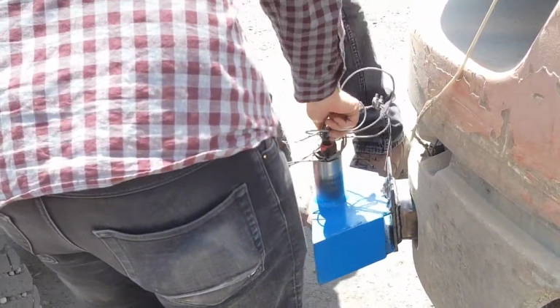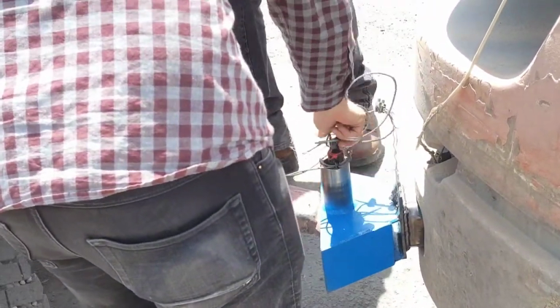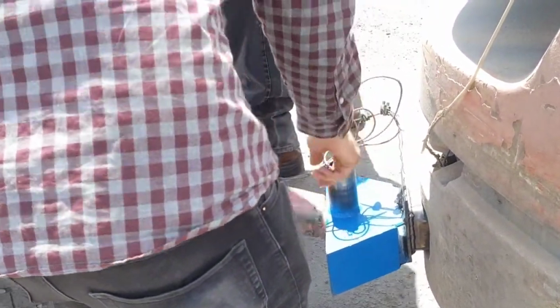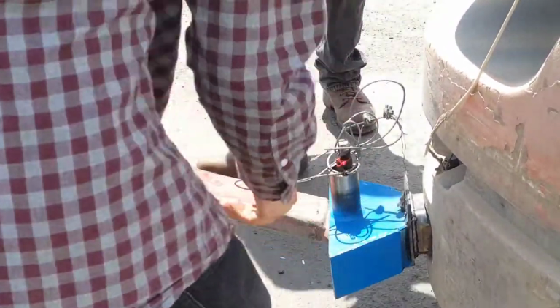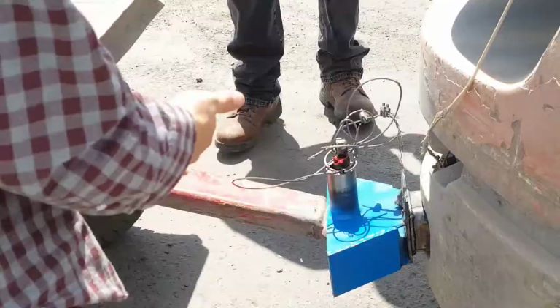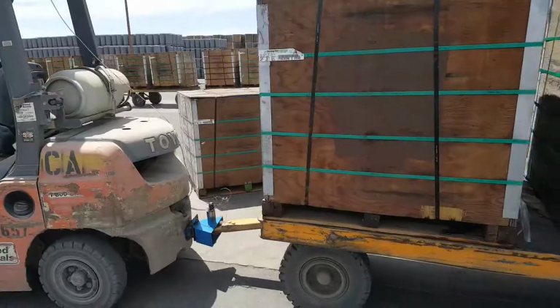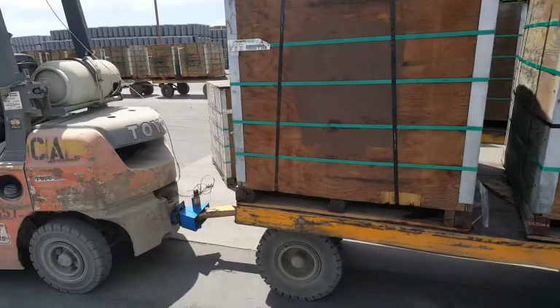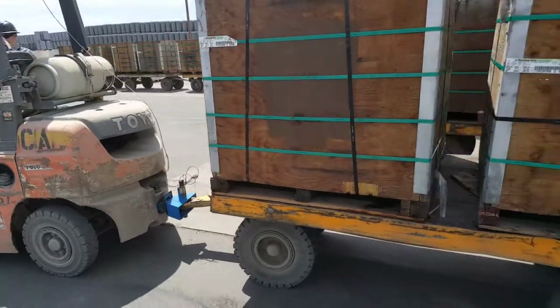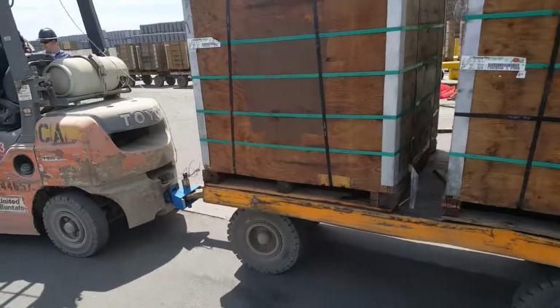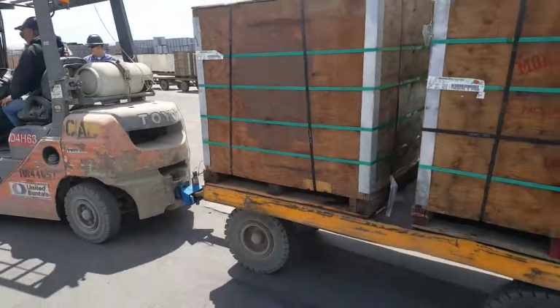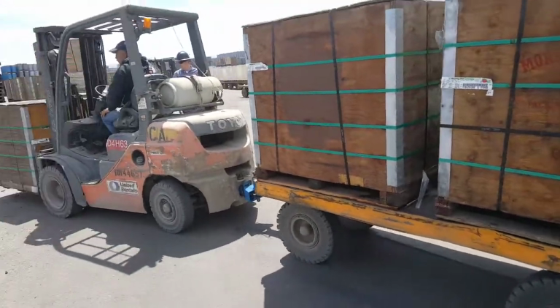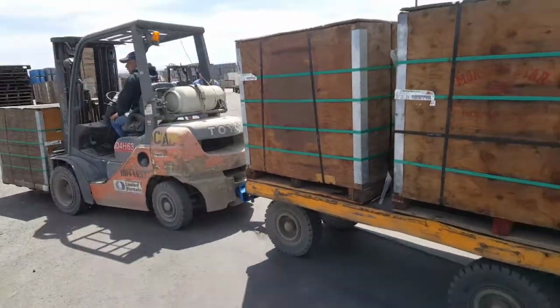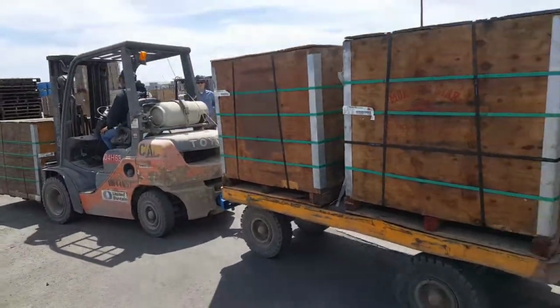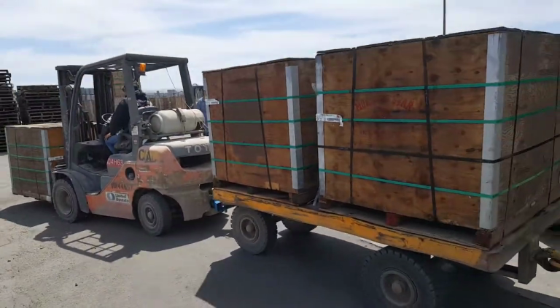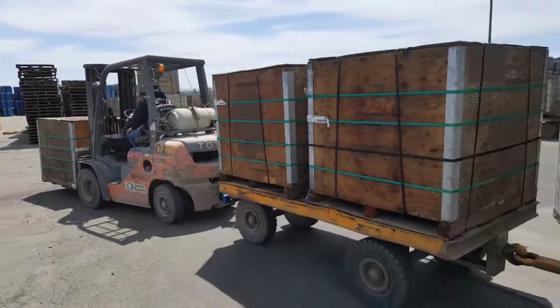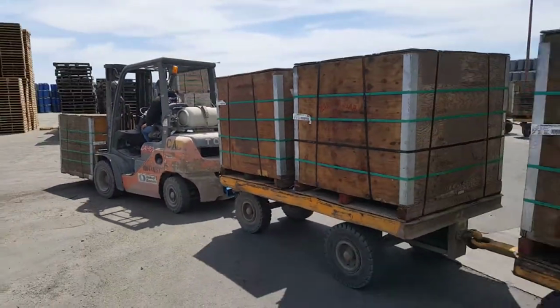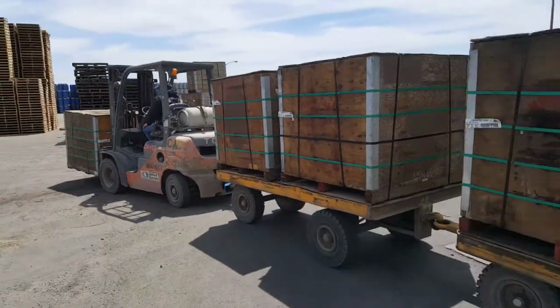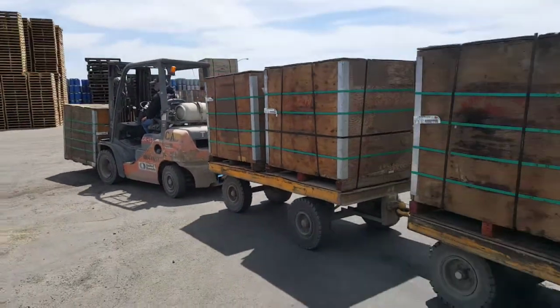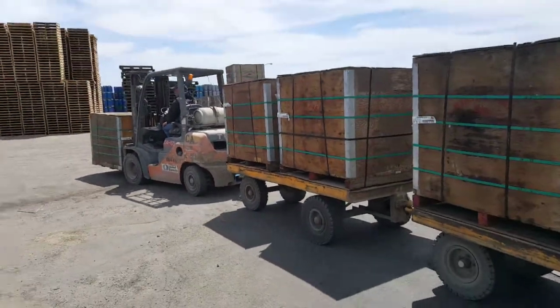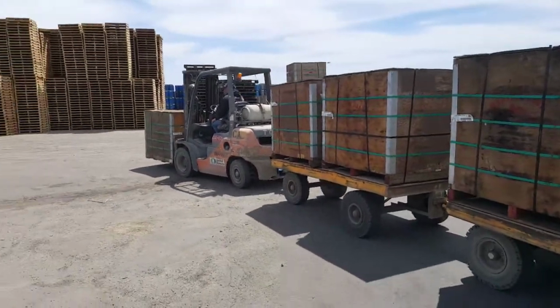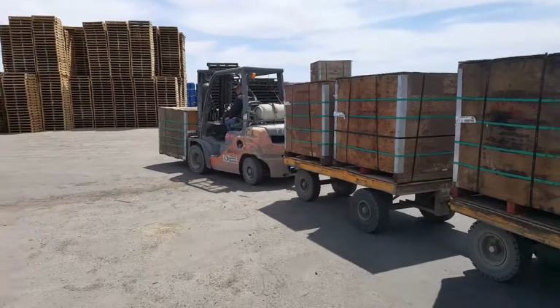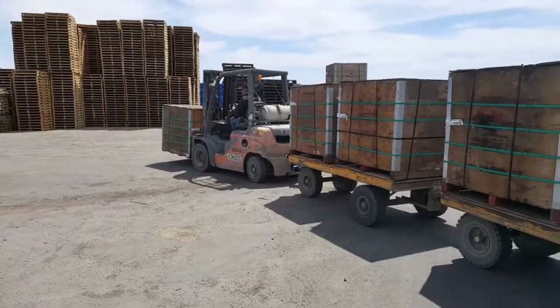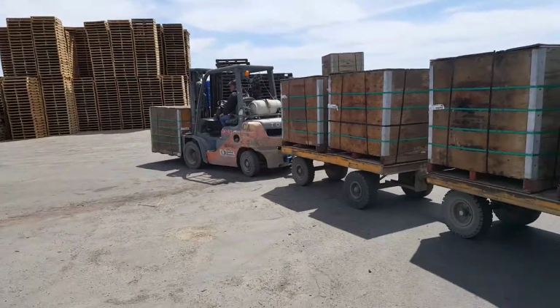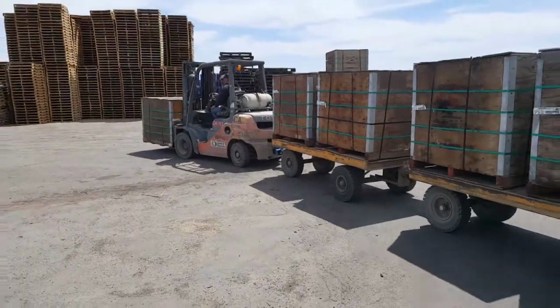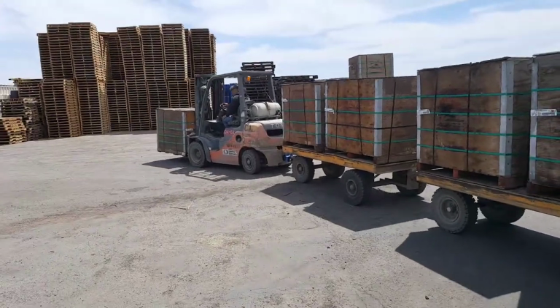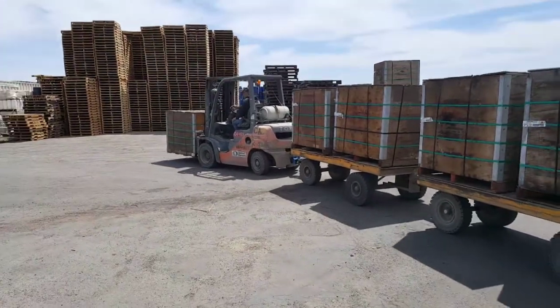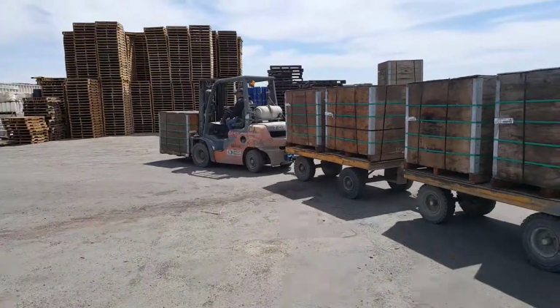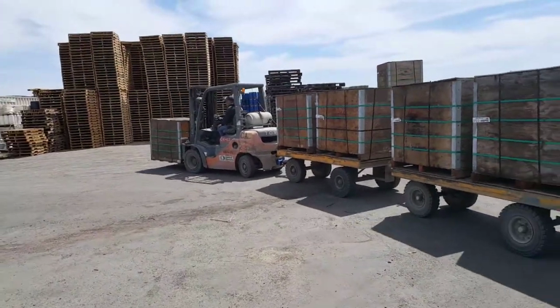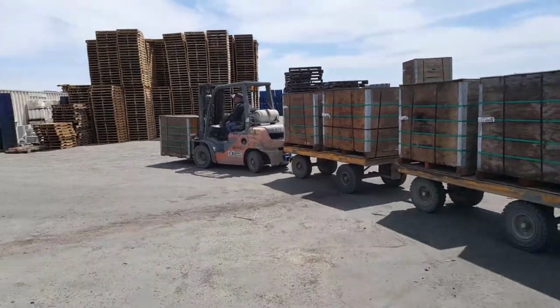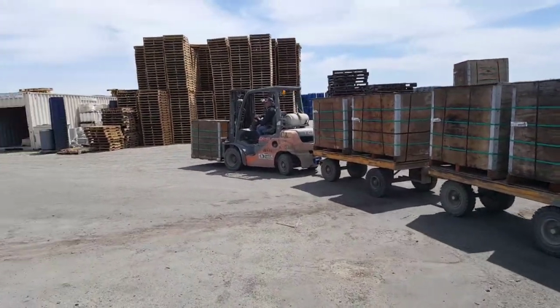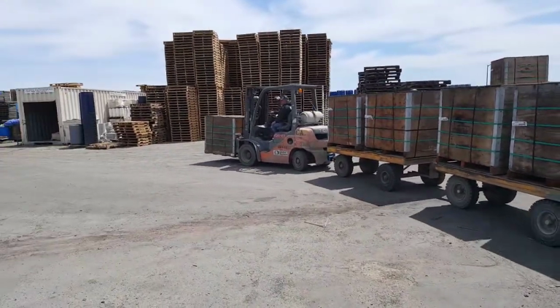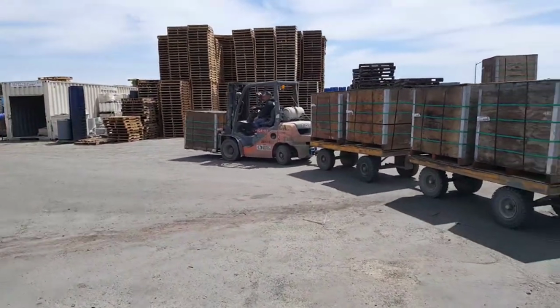The forklift can haul up to 15 crates, which is 90 tons of force on our guidance system. Currently we are designing an Arduino system that will fully automate this process.